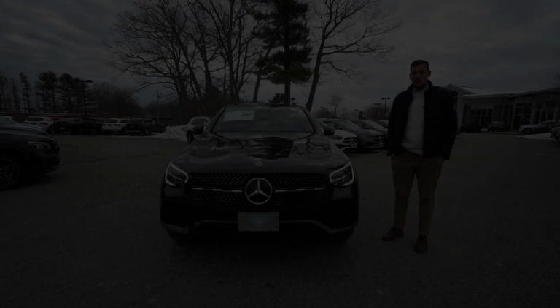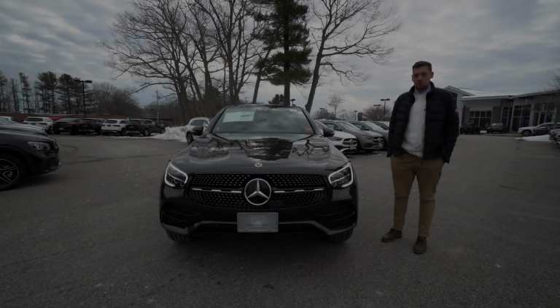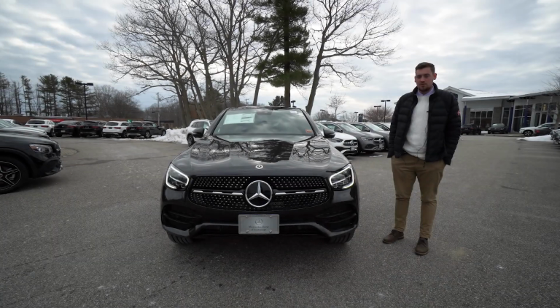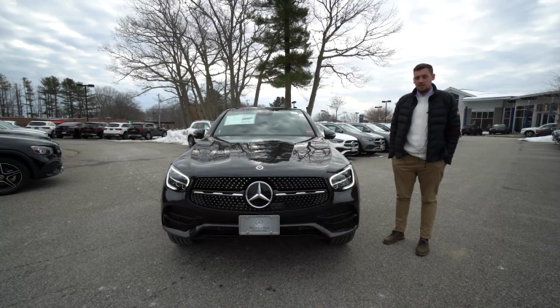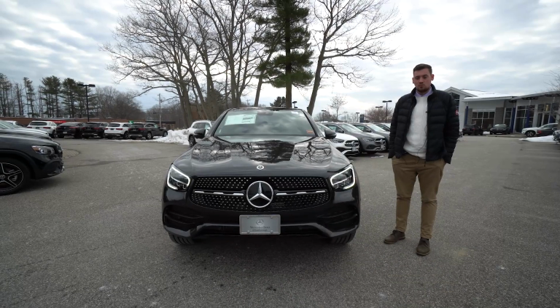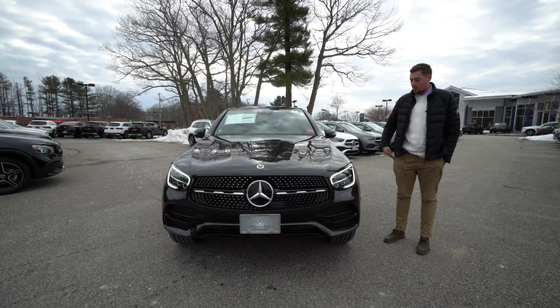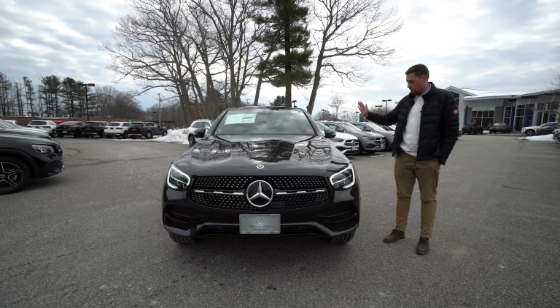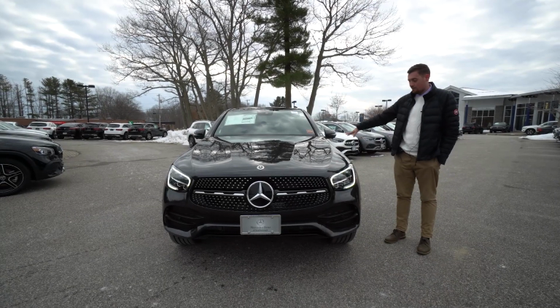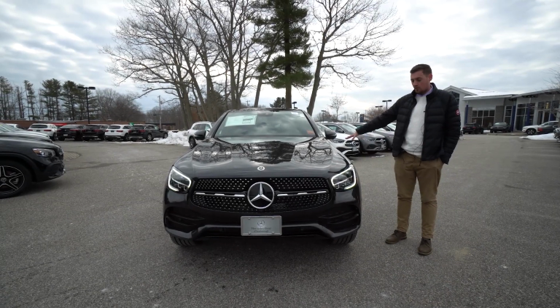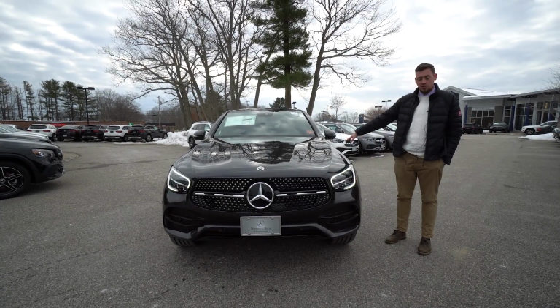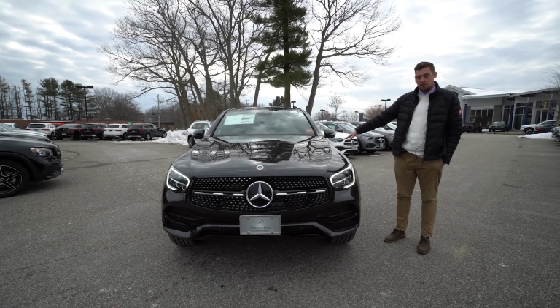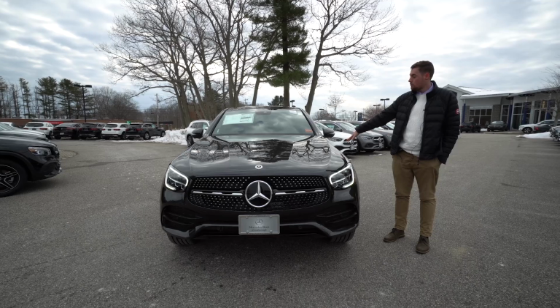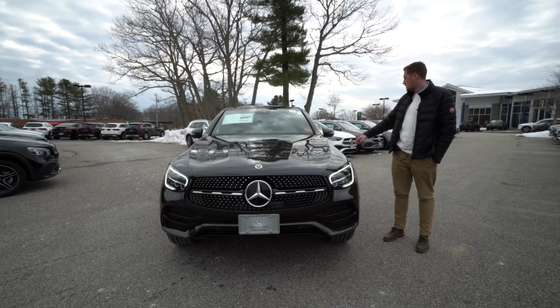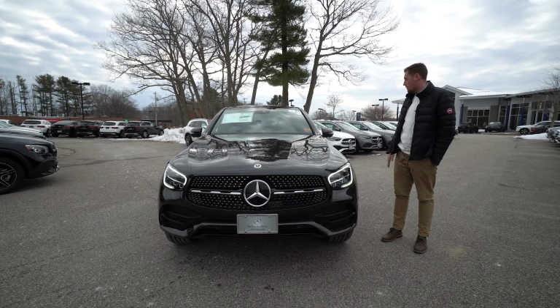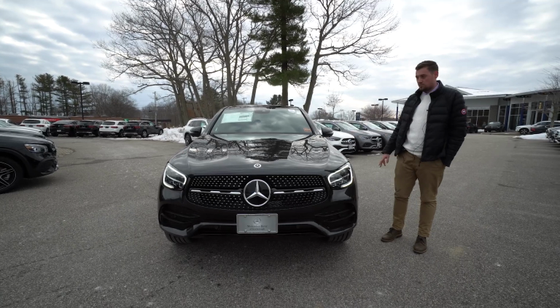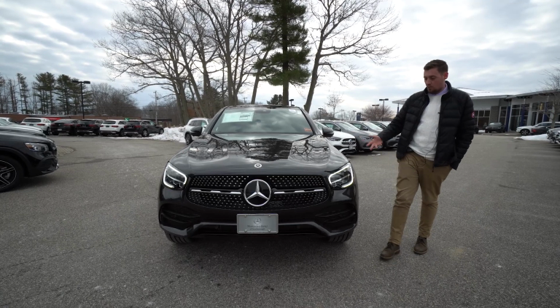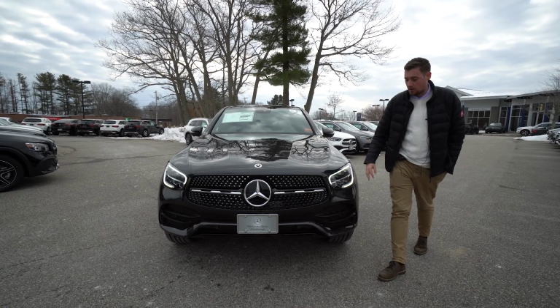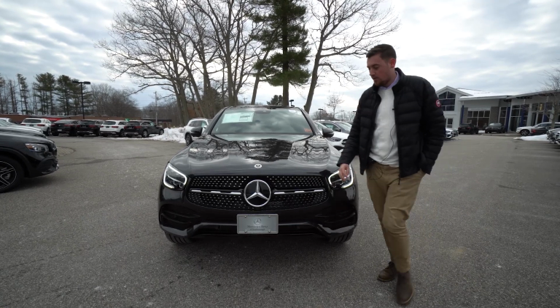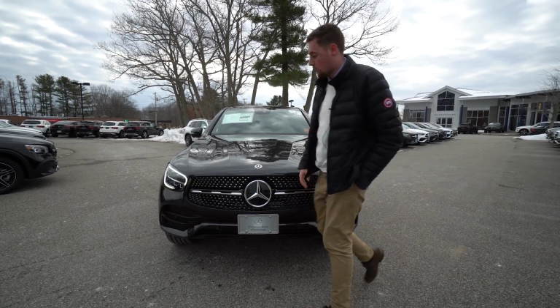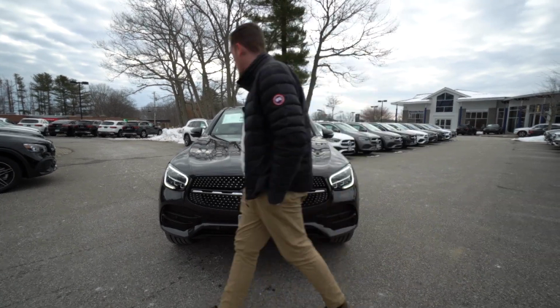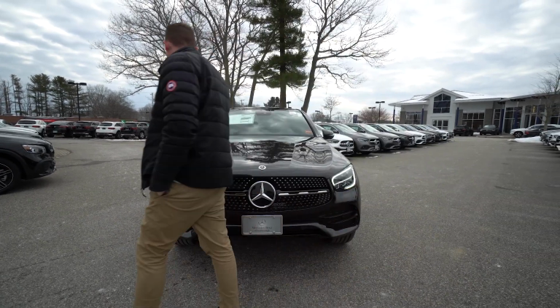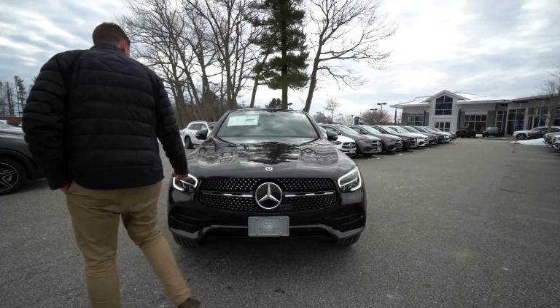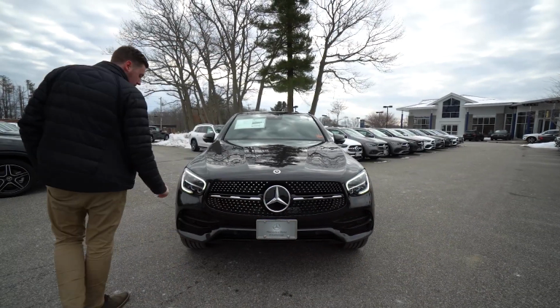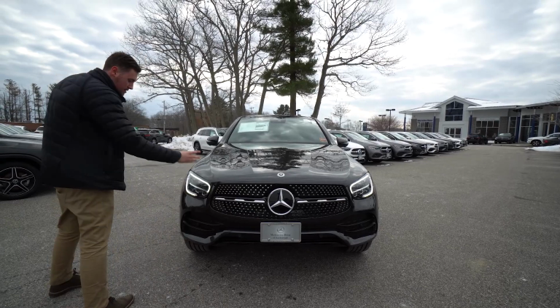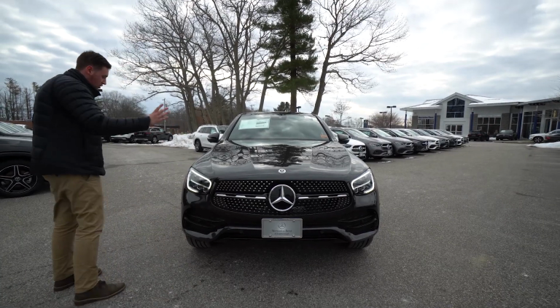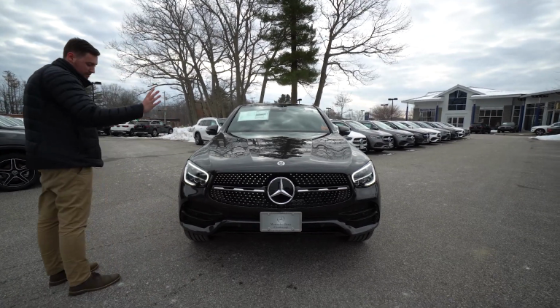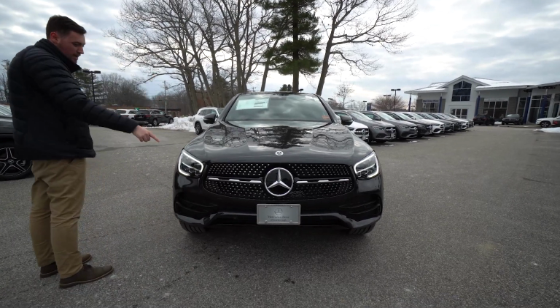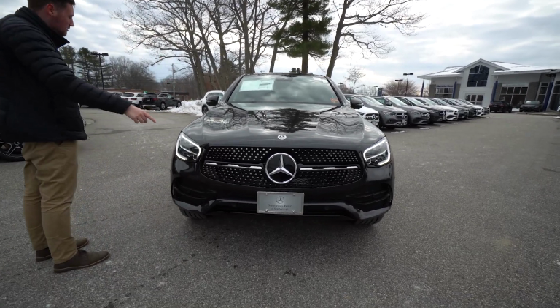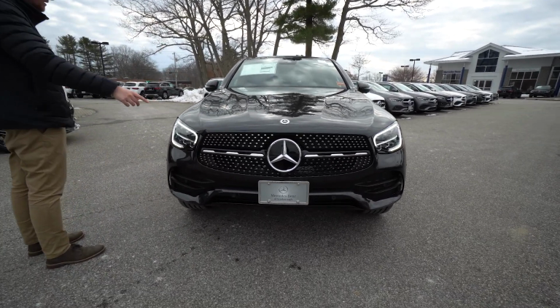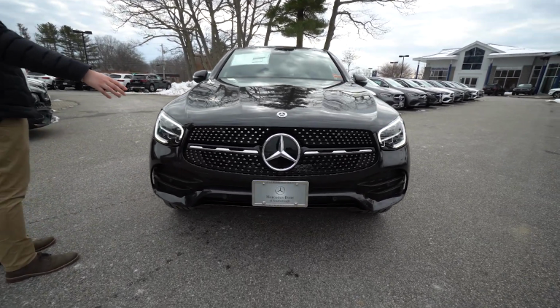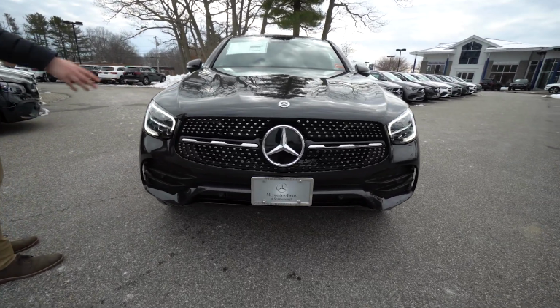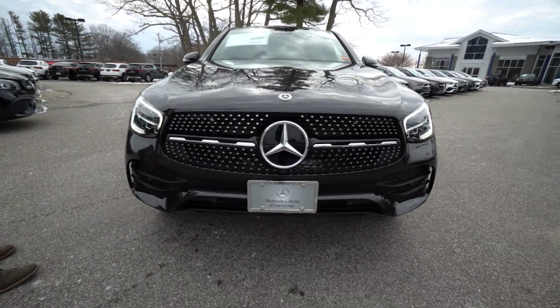Hello, this is Christian at Mercedes-Benz in Scarborough, Maine. I'm here with our Graphite Gray GLC Coupe. This is one out of a couple that we have currently. This one is featured with the black night package AMG line.